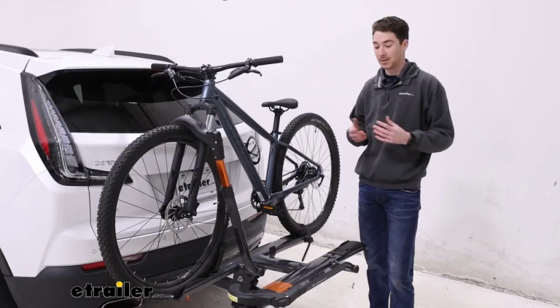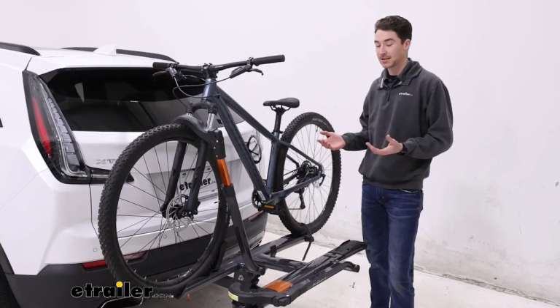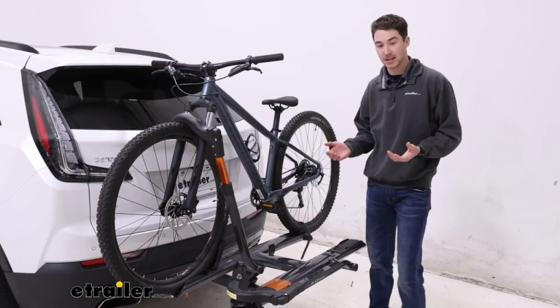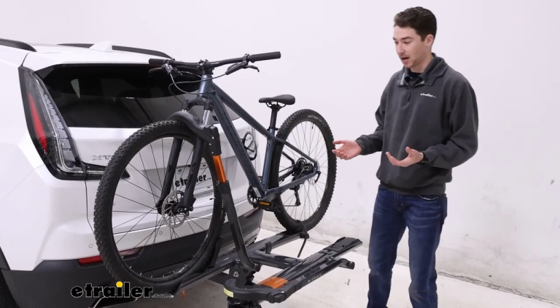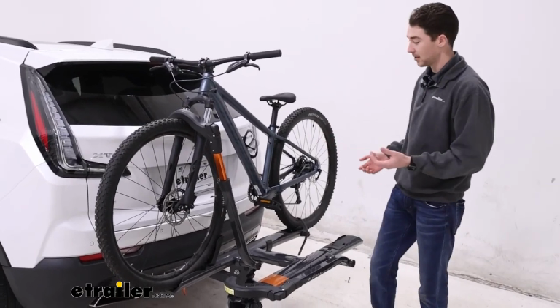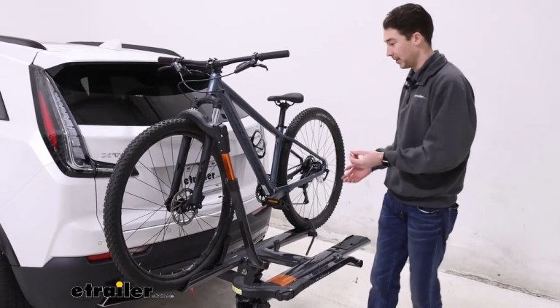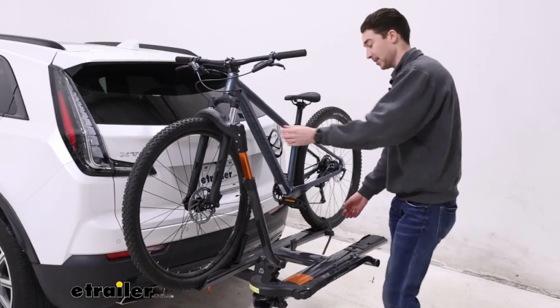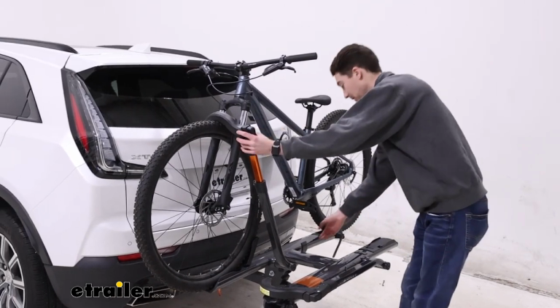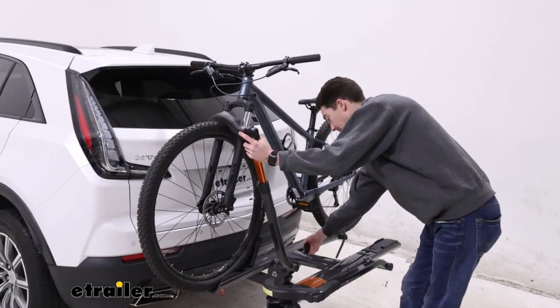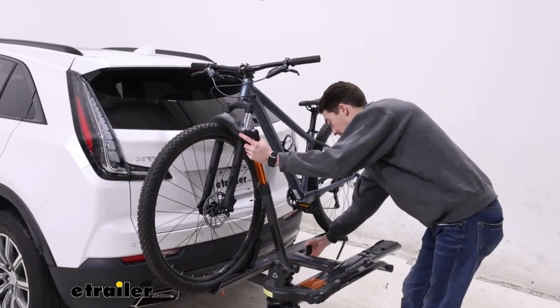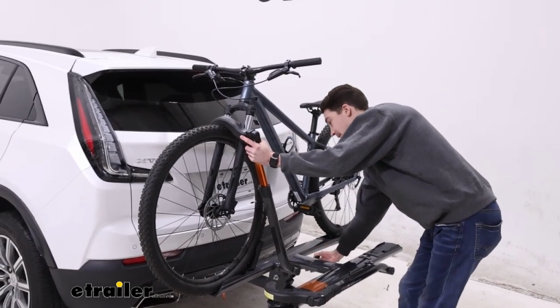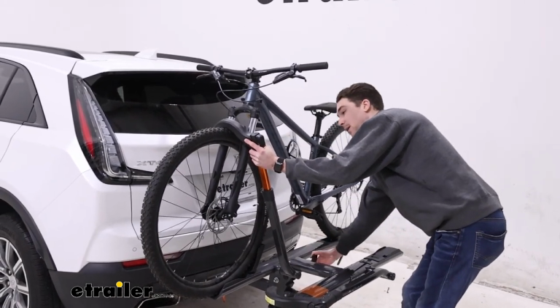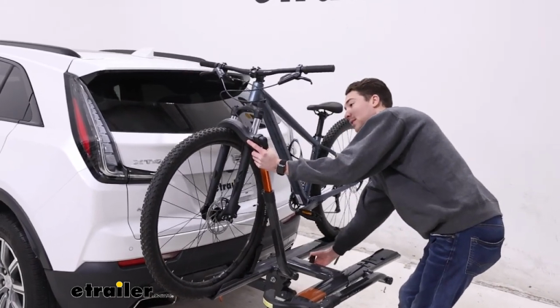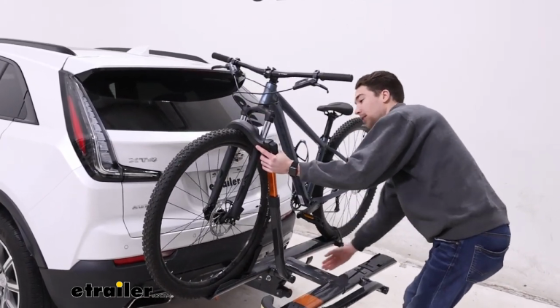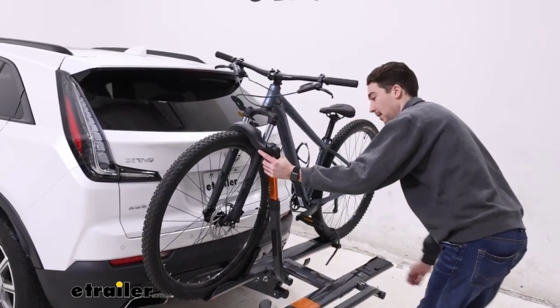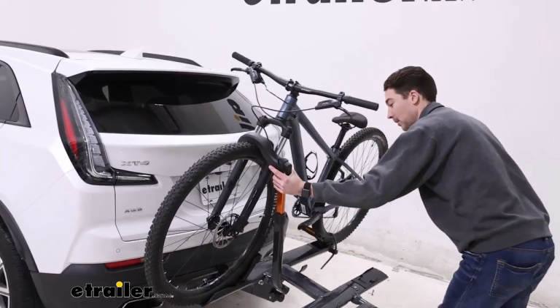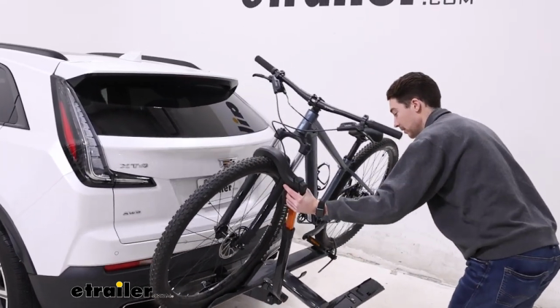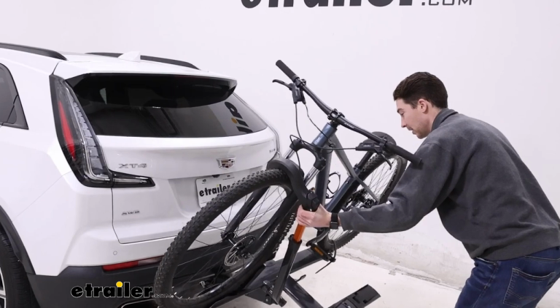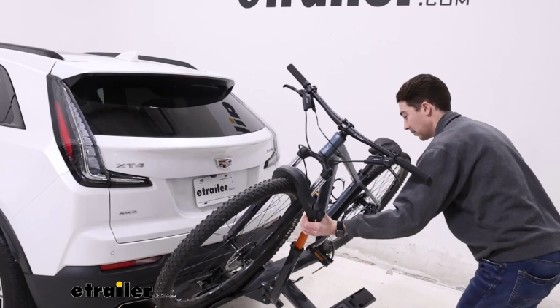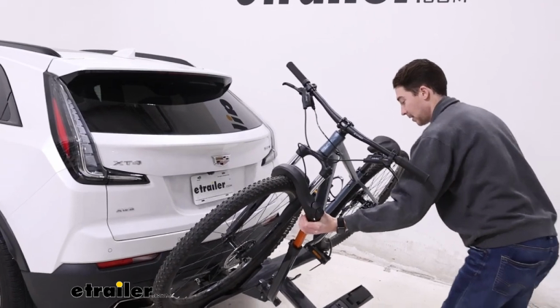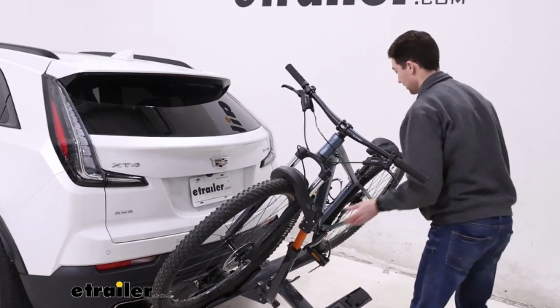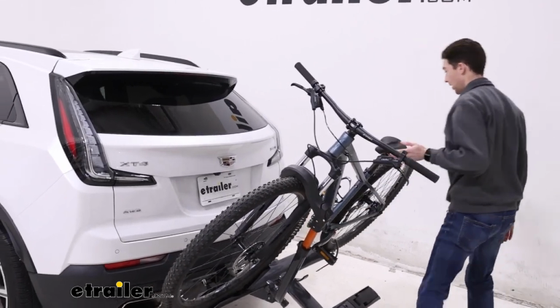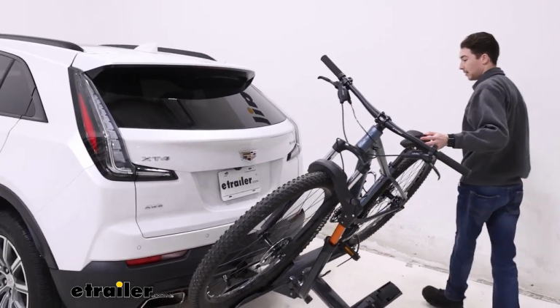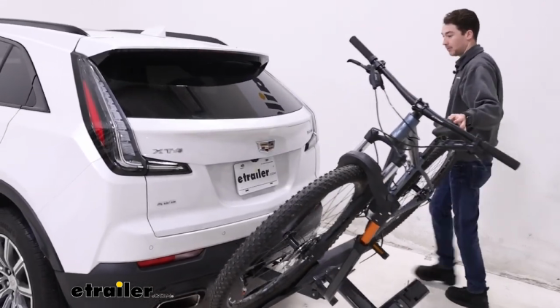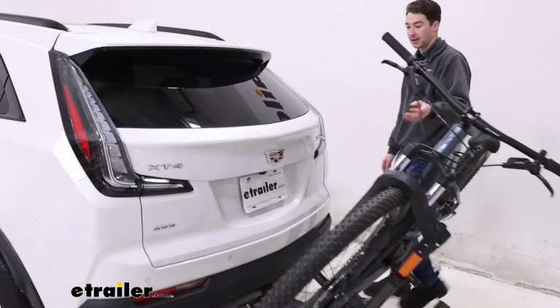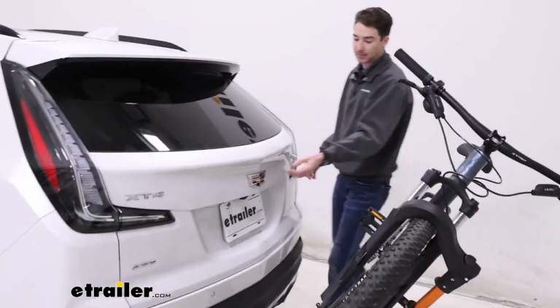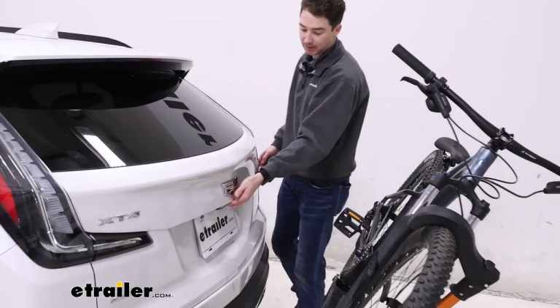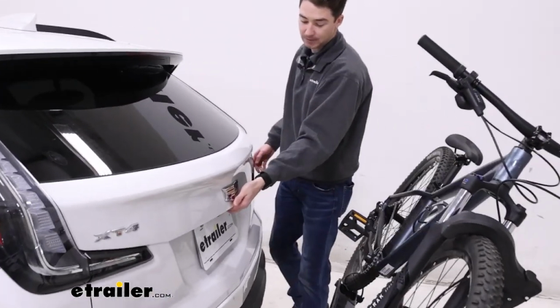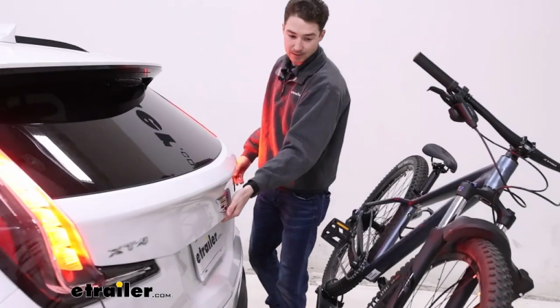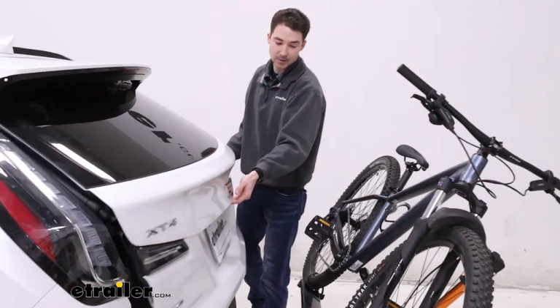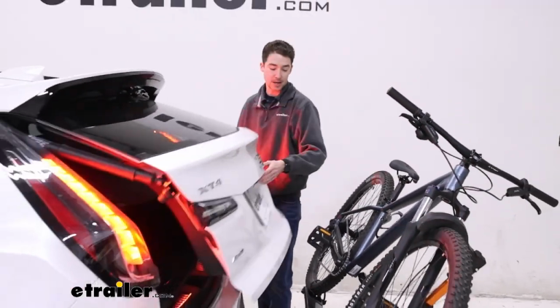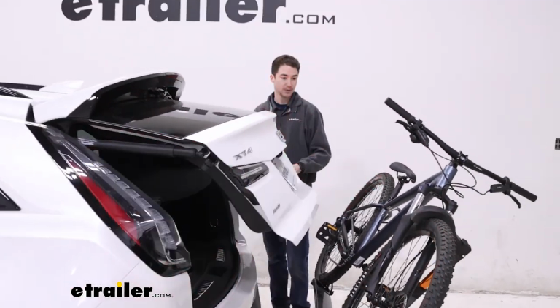One of the nicest features that this rack offers is the ability to tilt it away with the bikes loaded up. Just by pulling this lever here down at the bottom and holding on to the actual rack itself, you can tilt it away, which gives us plenty of clearance to get into the back of our vehicle.